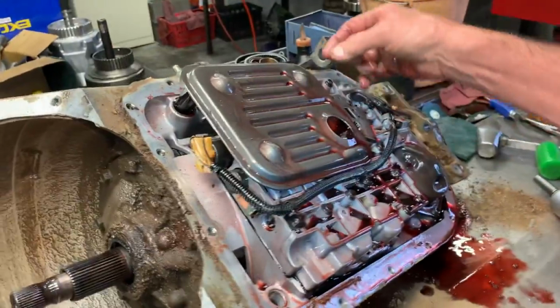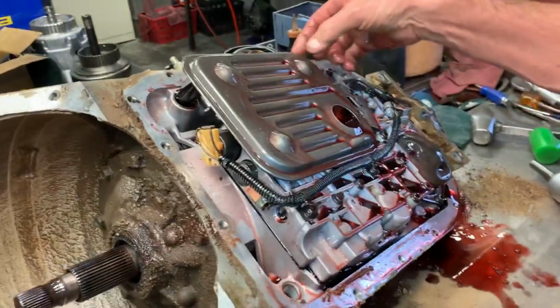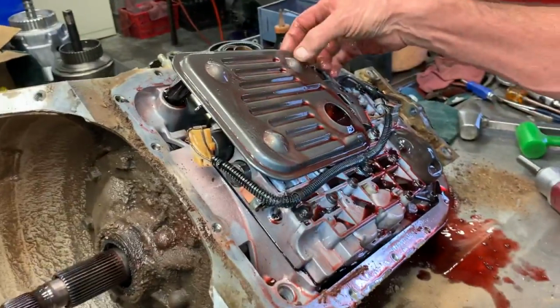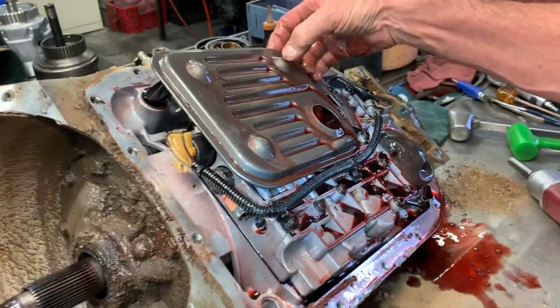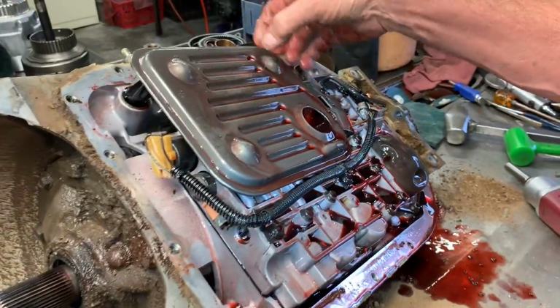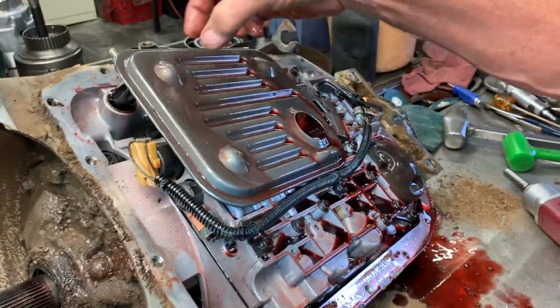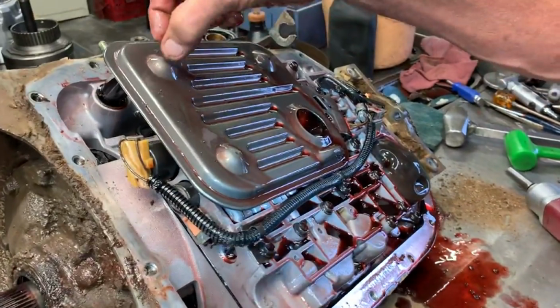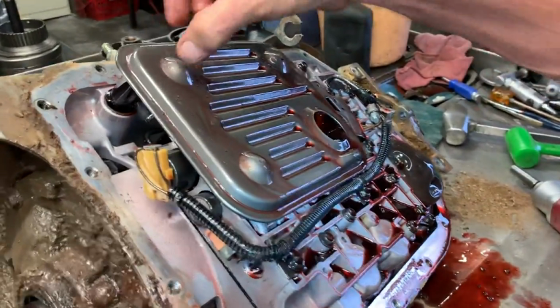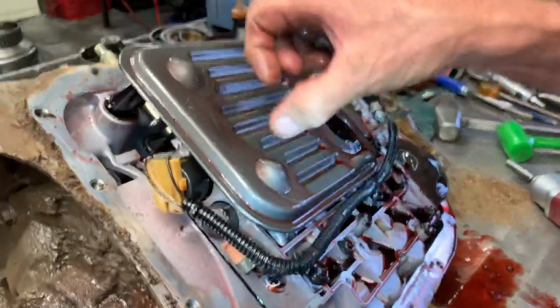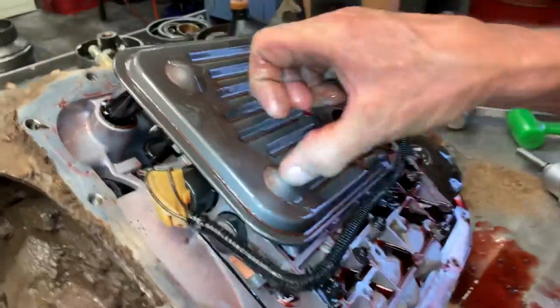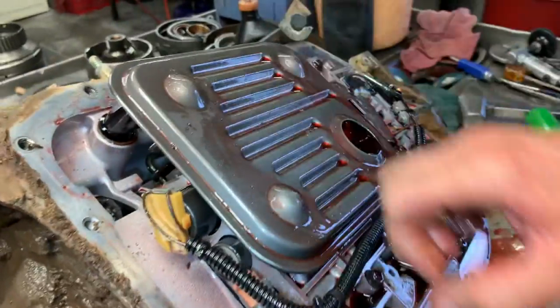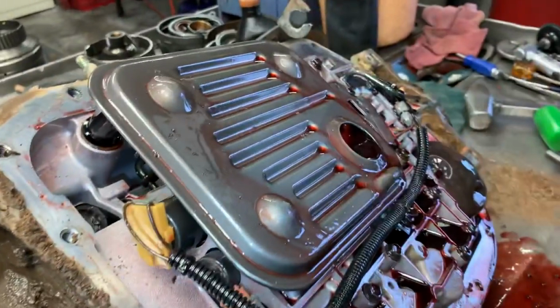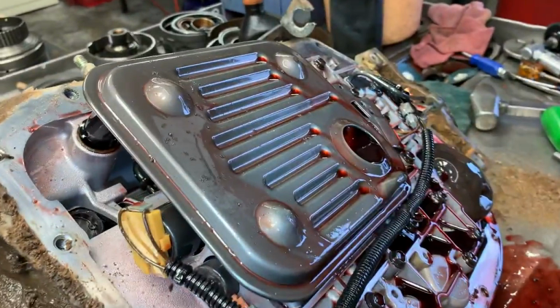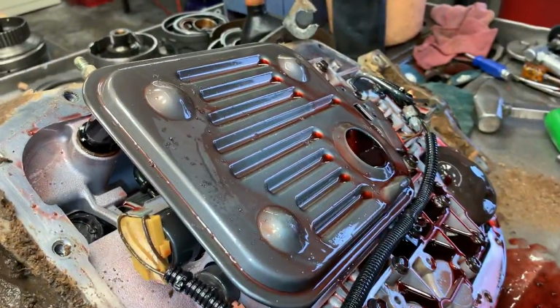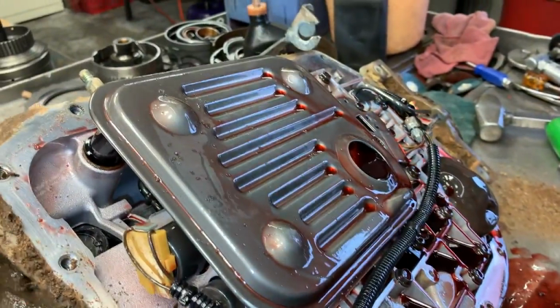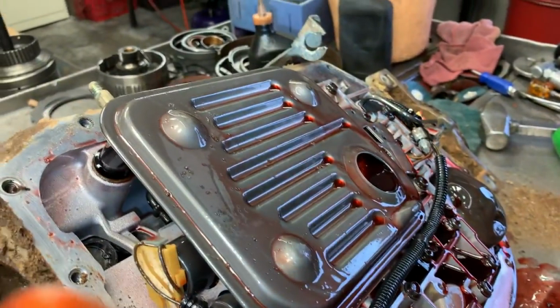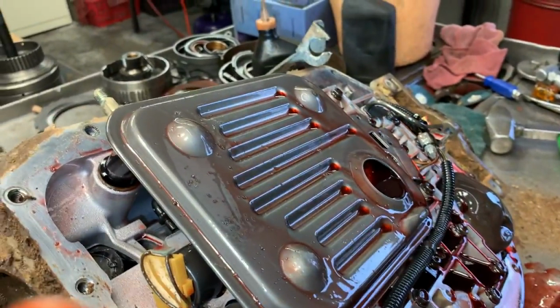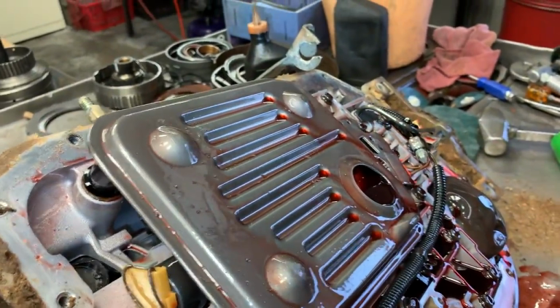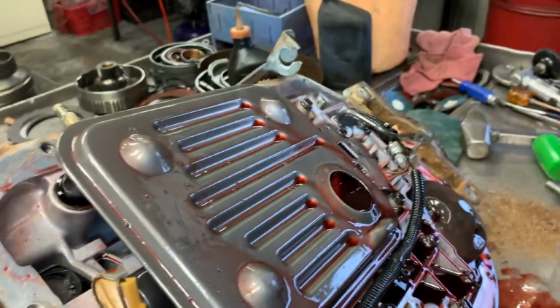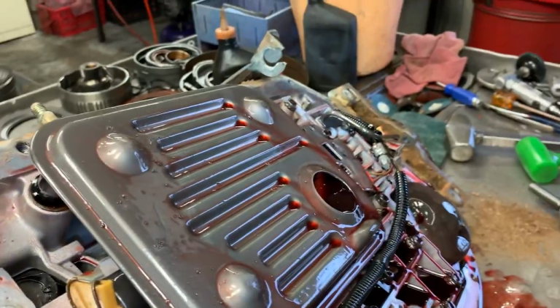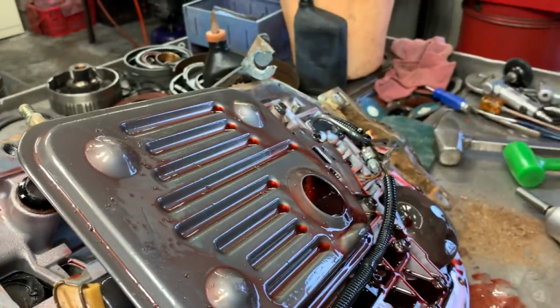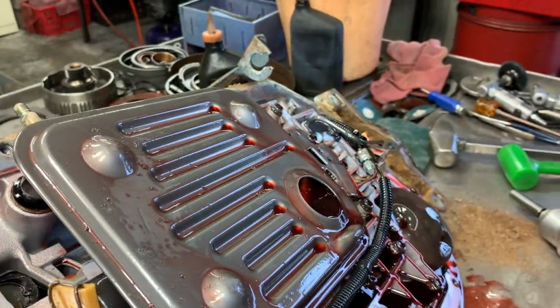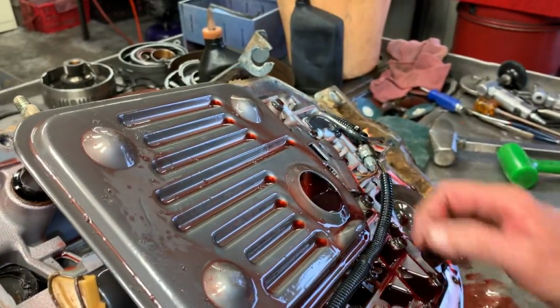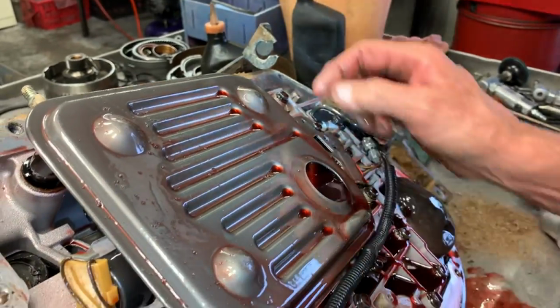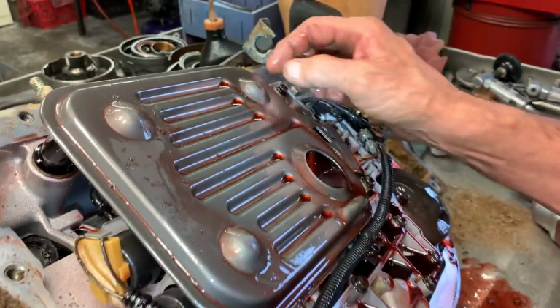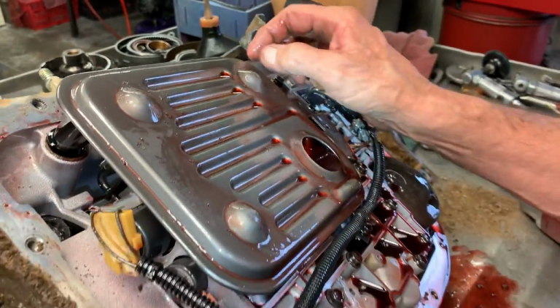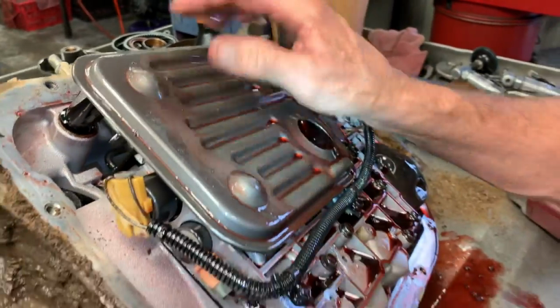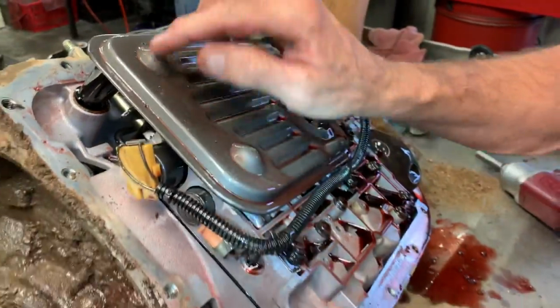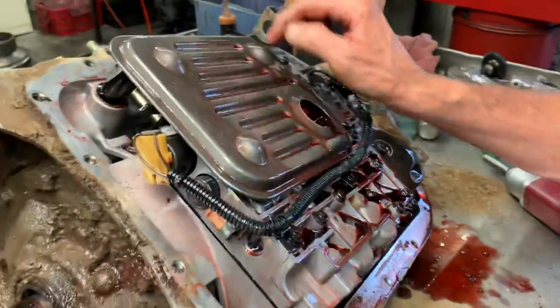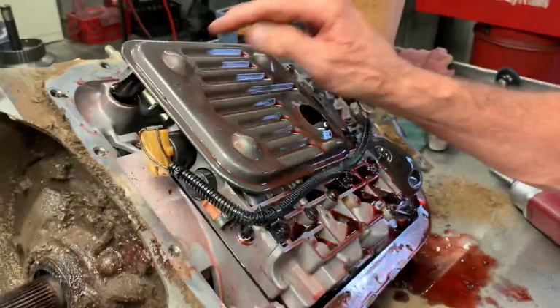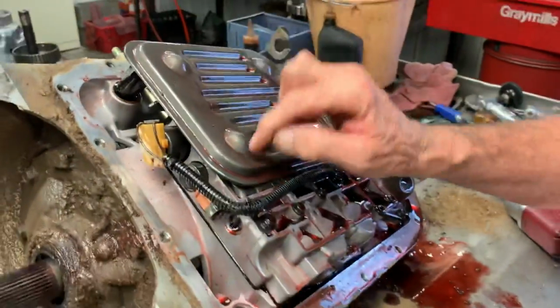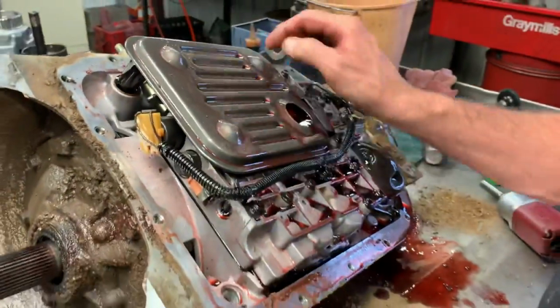This does have a deep pan on it. You can identify it by these dimples on the filter — that tells you it's a deep pan. The shallow pan will not have these dimples on here.